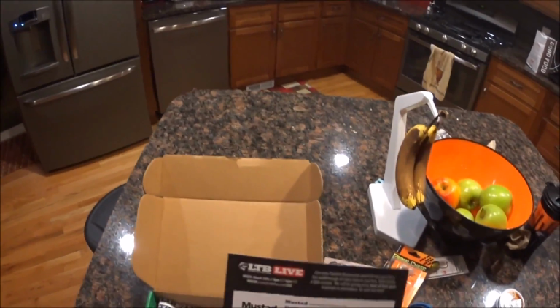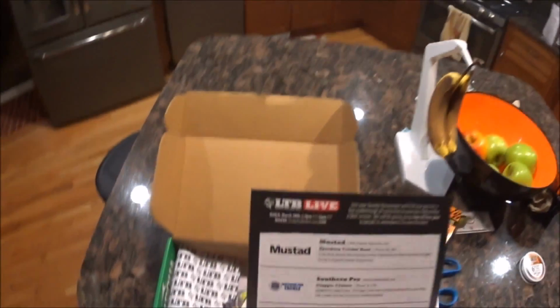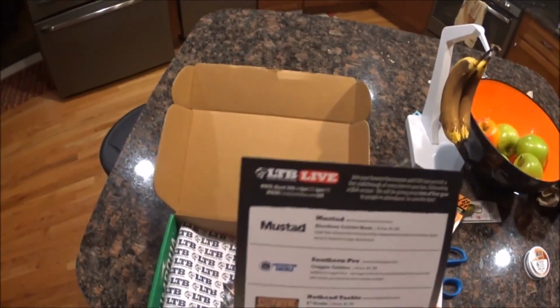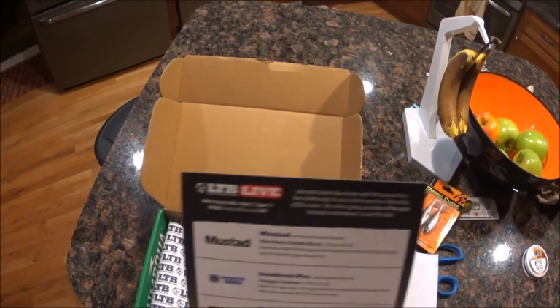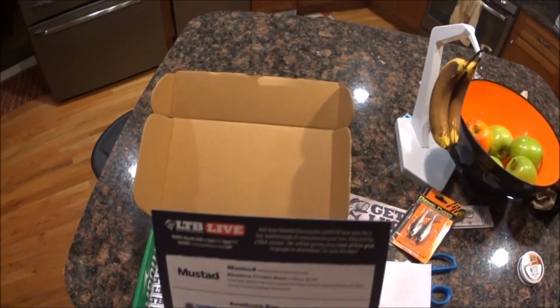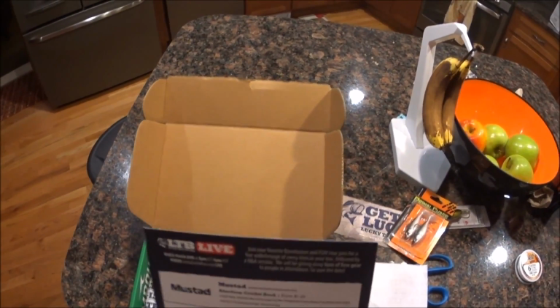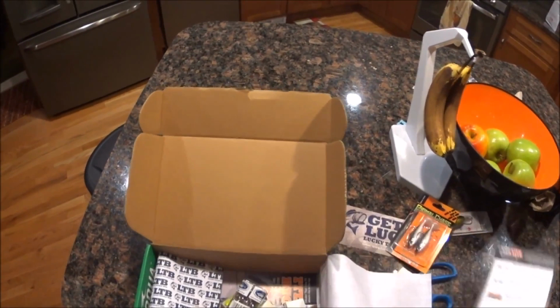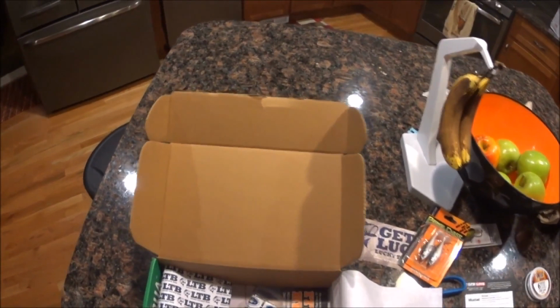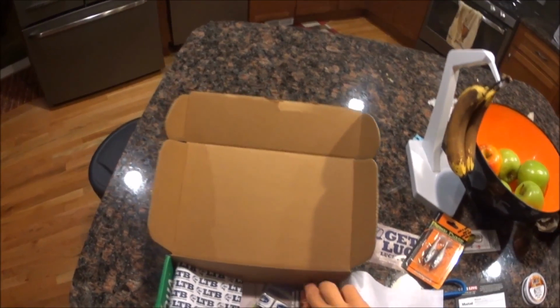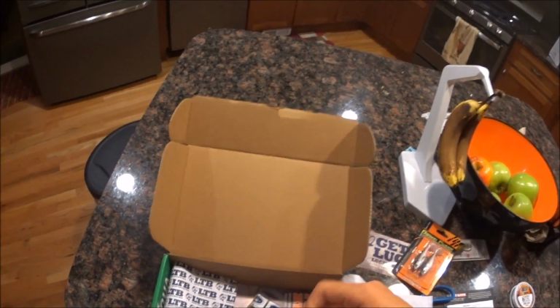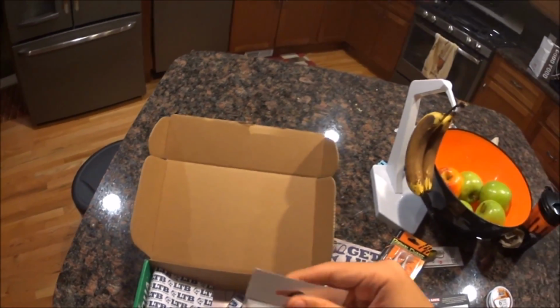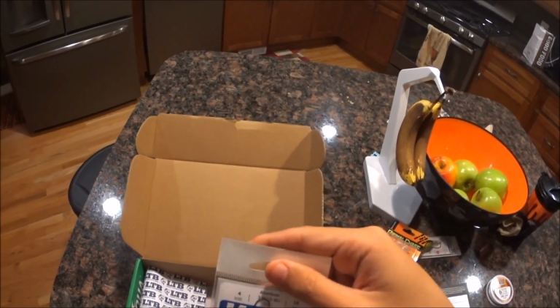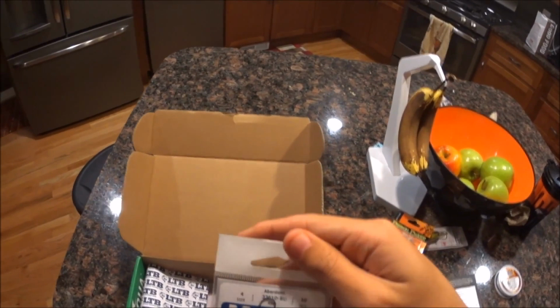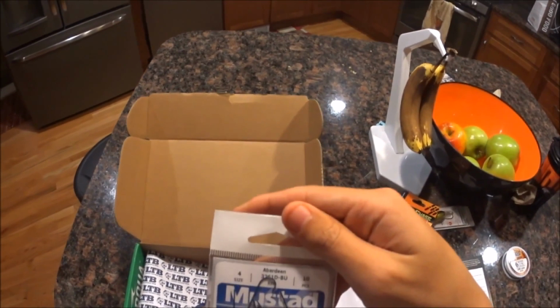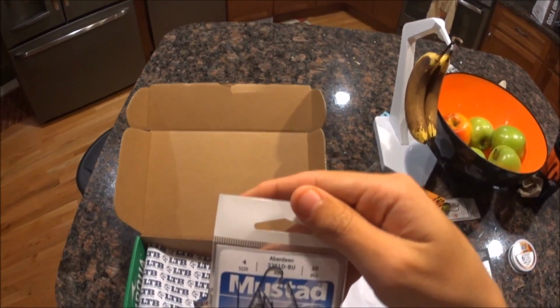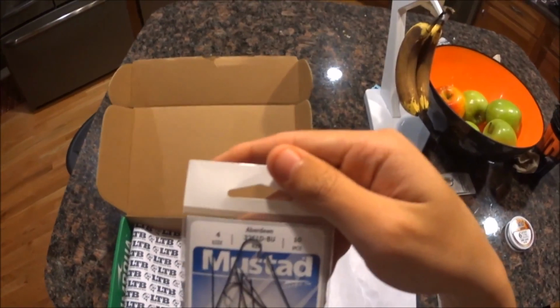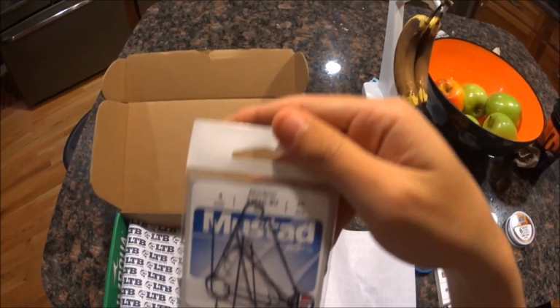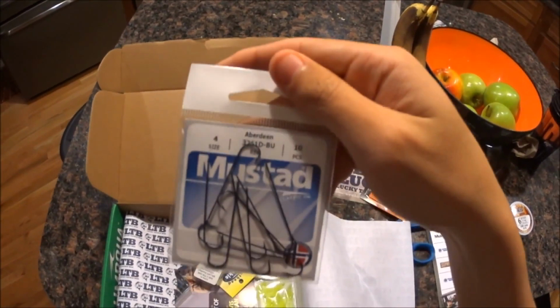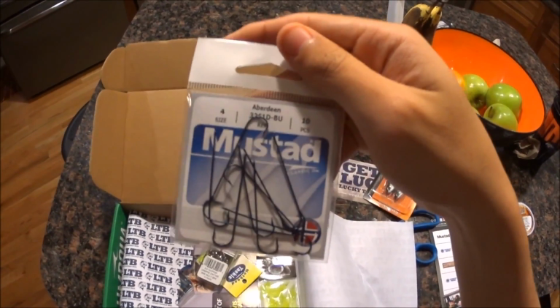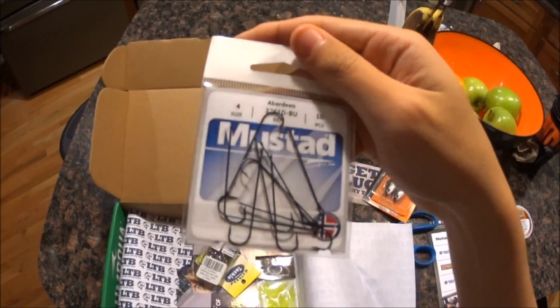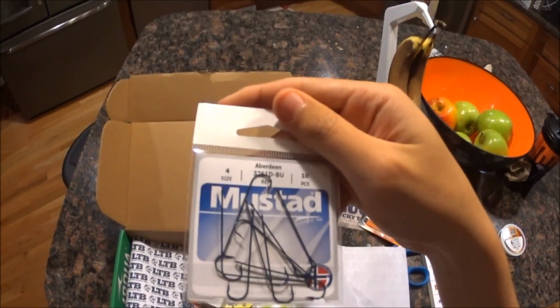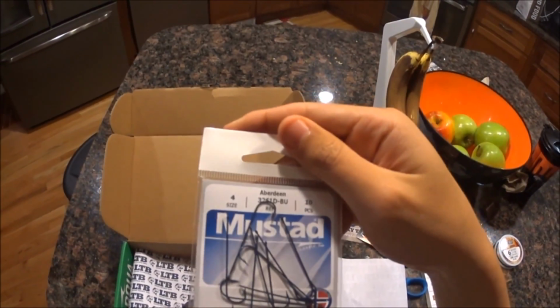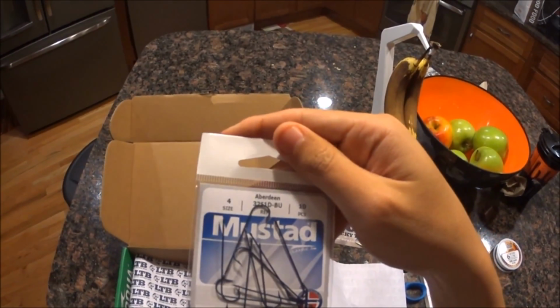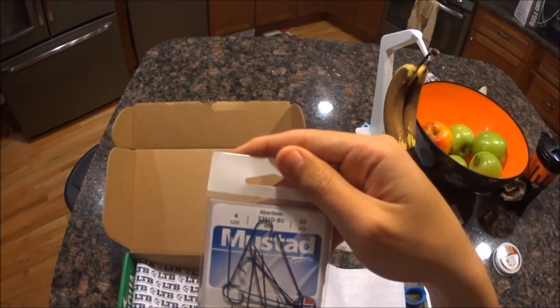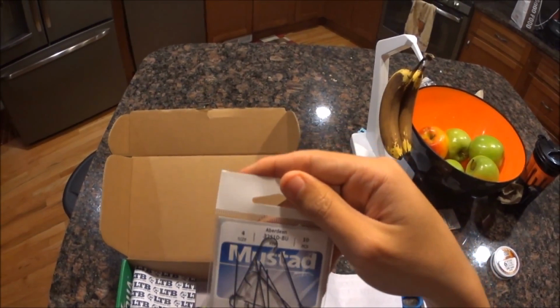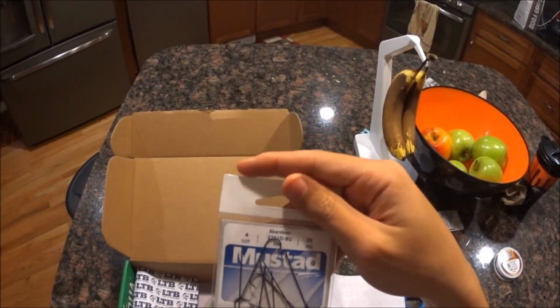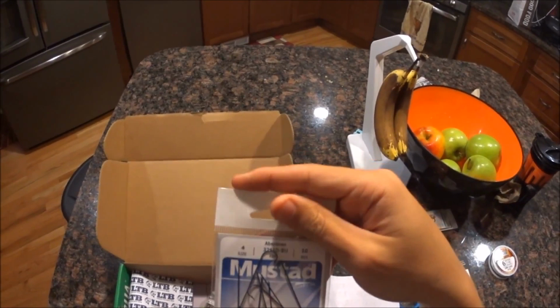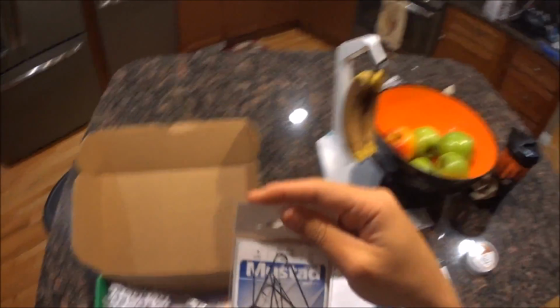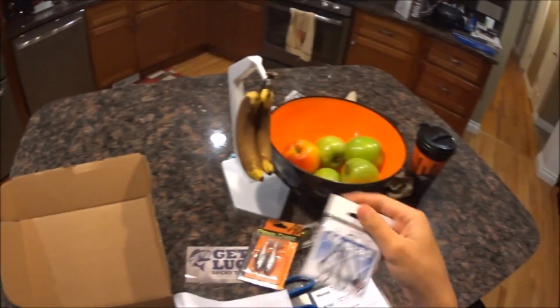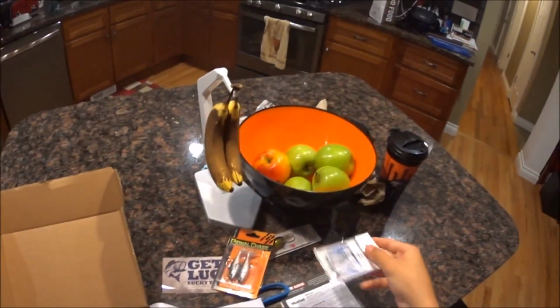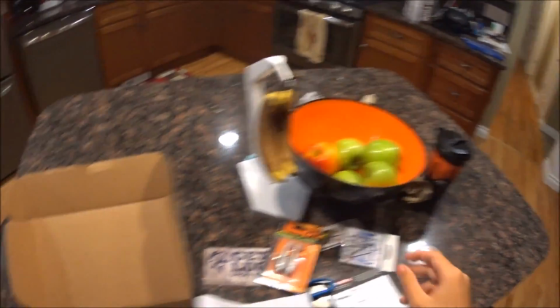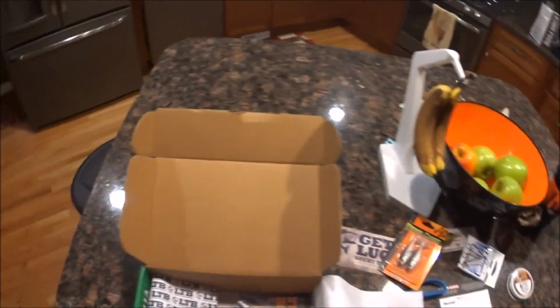Now we got the Mustad Hooks, which come to $1. These would be good for bluegill and stuff with a bobber — put a nightcrawler on there on a summer day. Those are good.